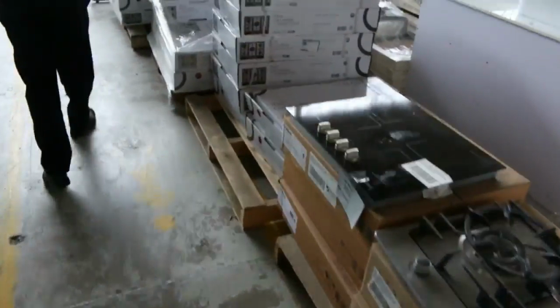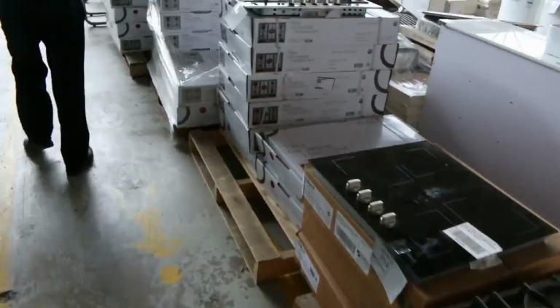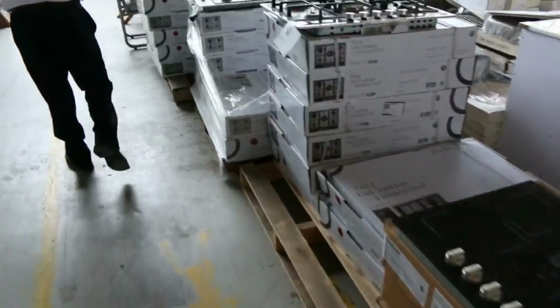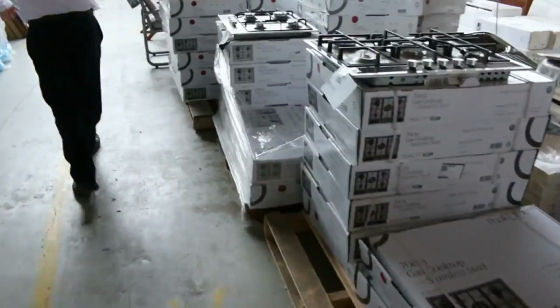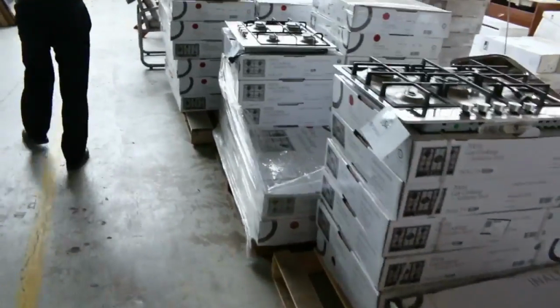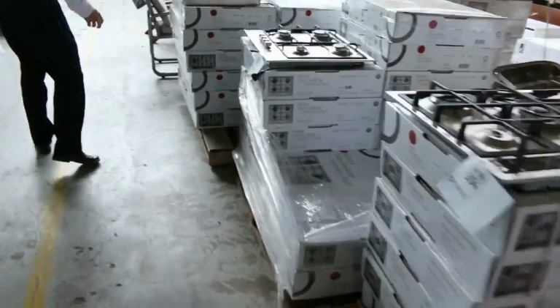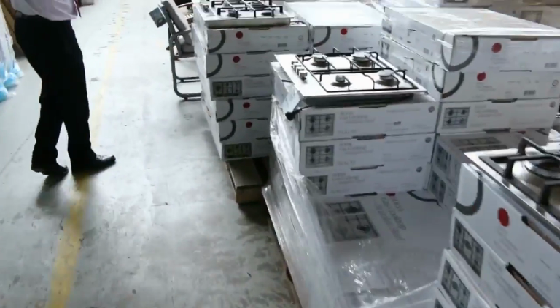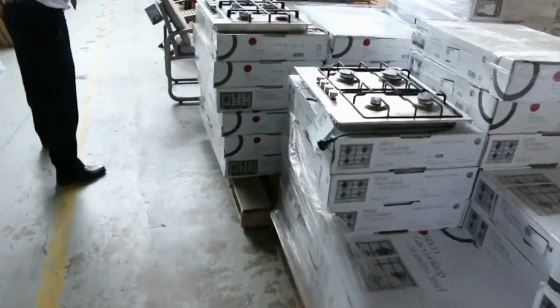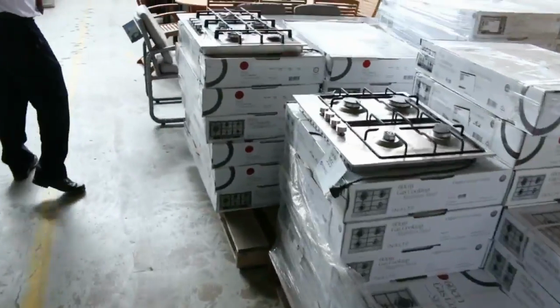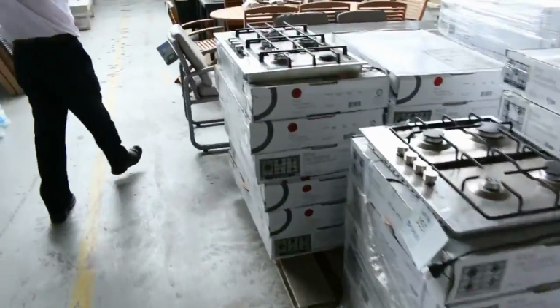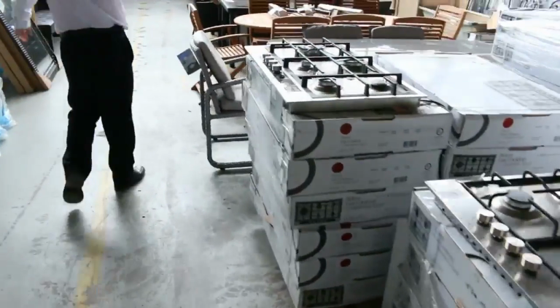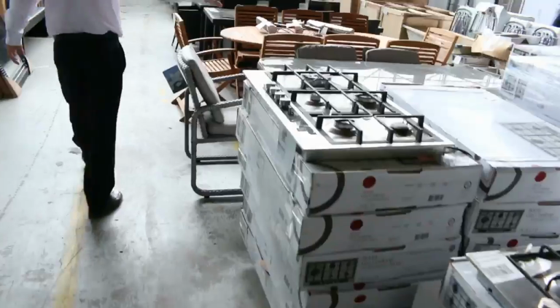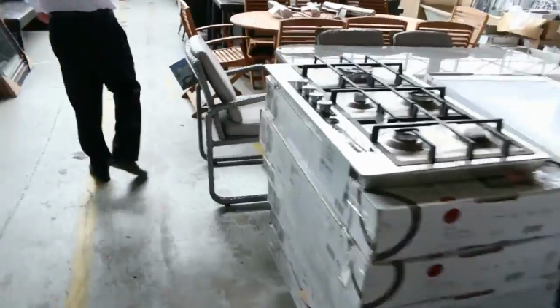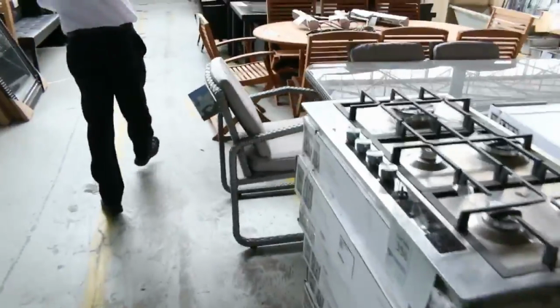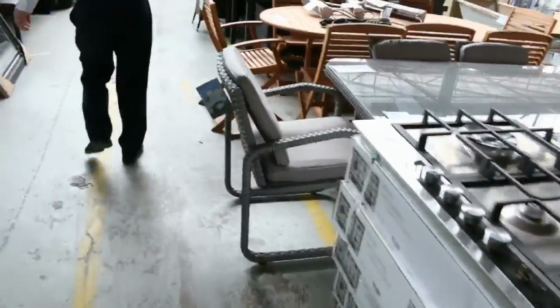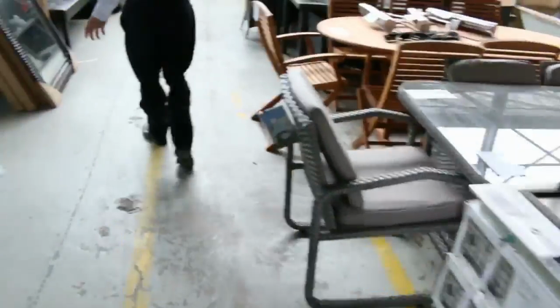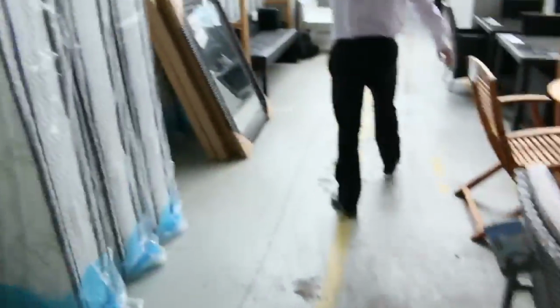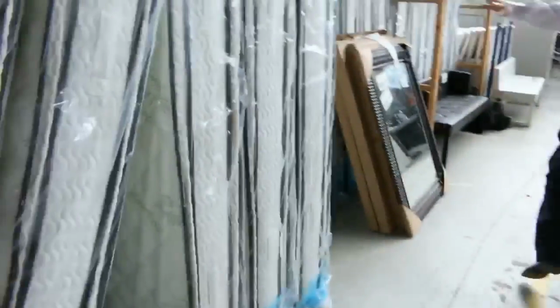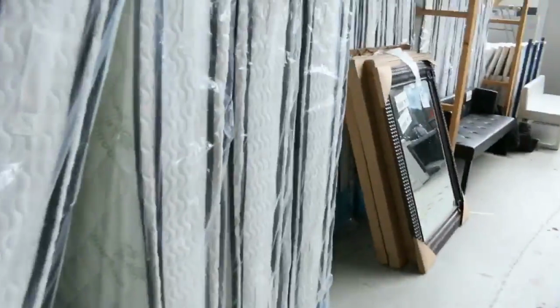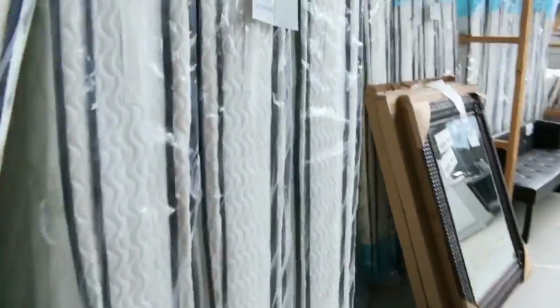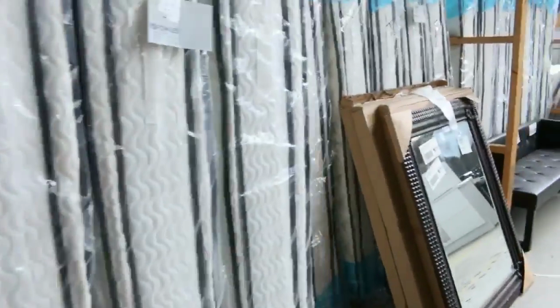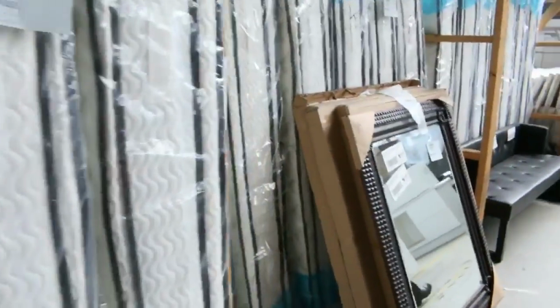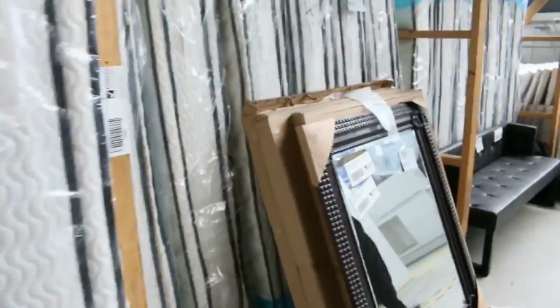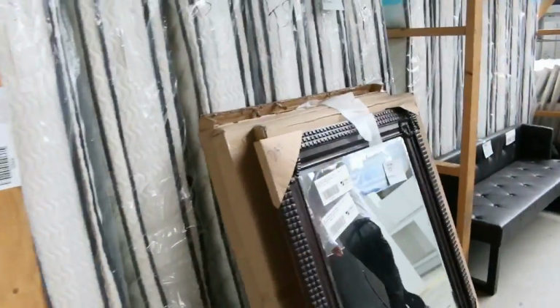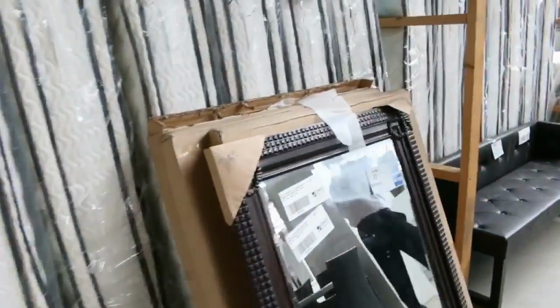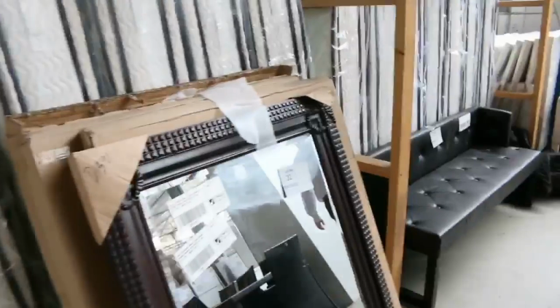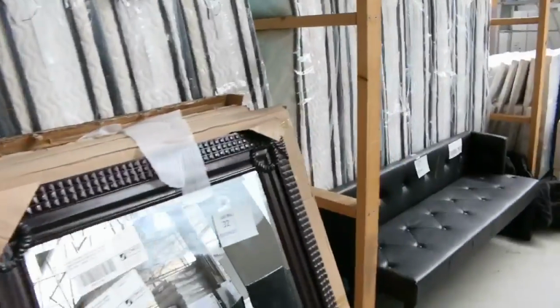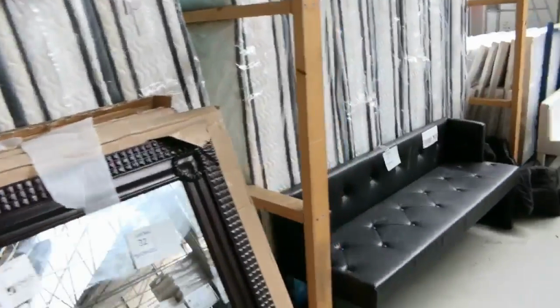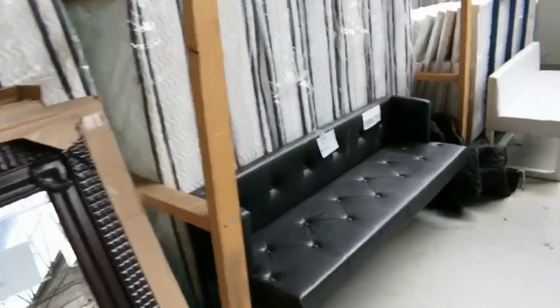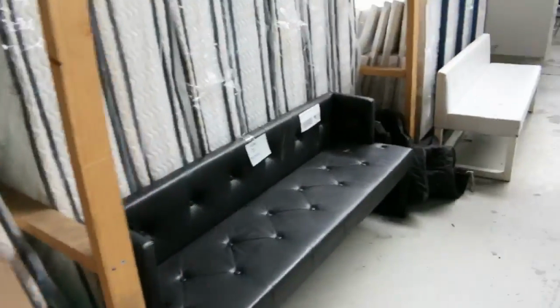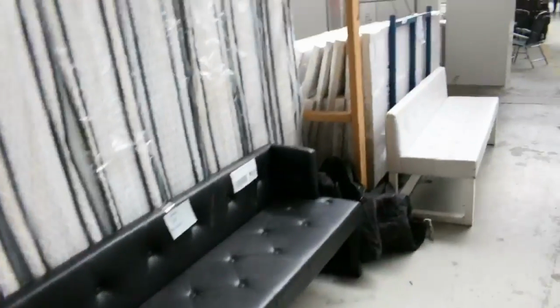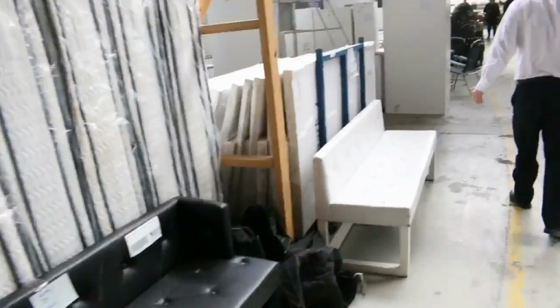A range of different cooktops — stacks and stacks of them, a lot with a two-year warranty, so really nice buying there. Over on the other side I've got mattresses: queen size, king size, and king single in the double pillow top mattresses.